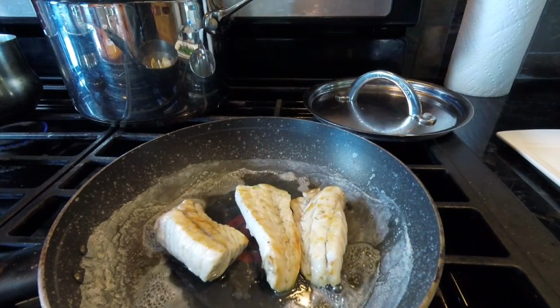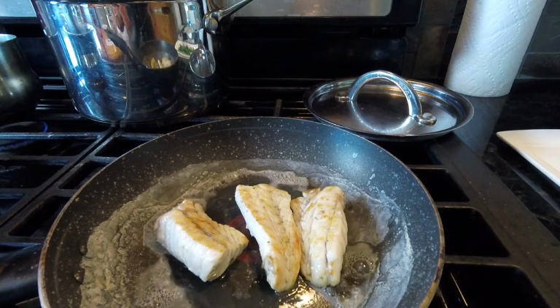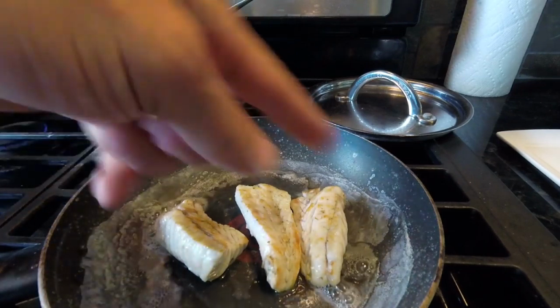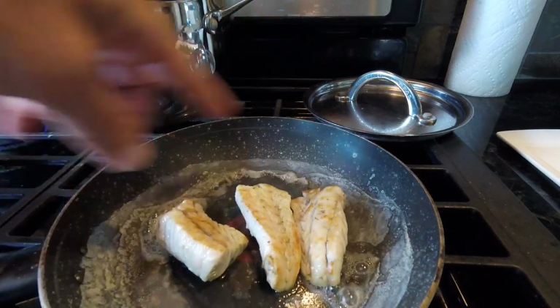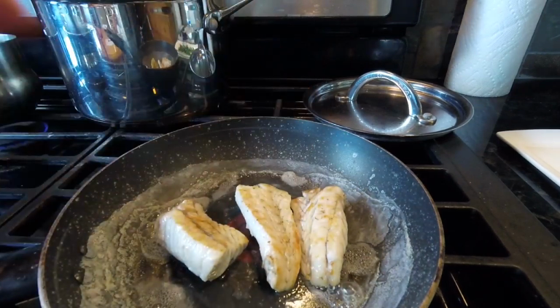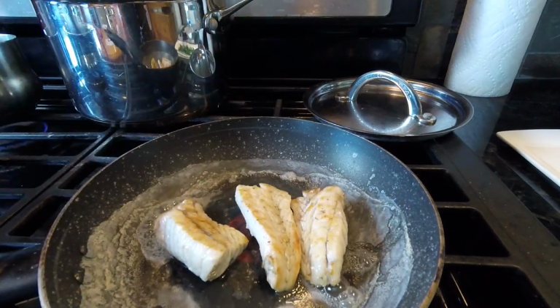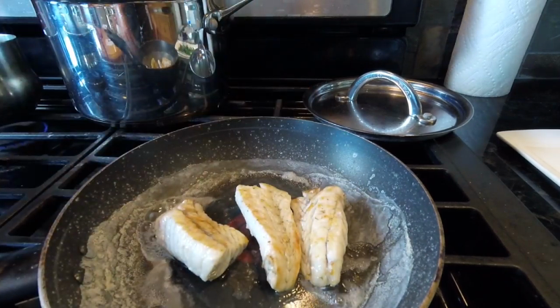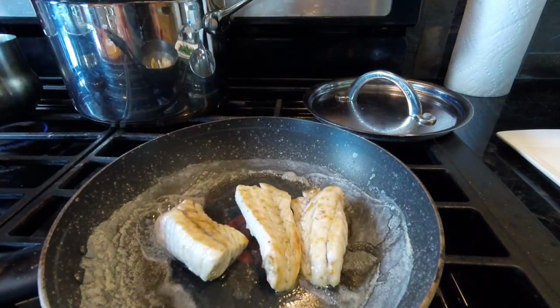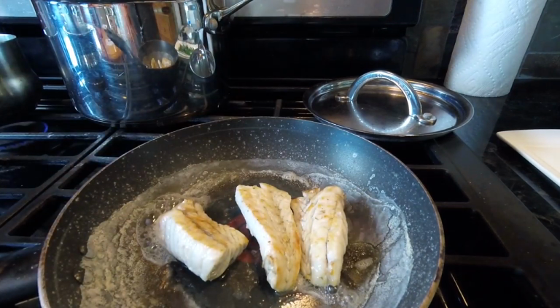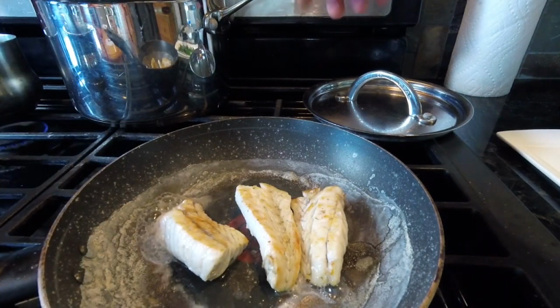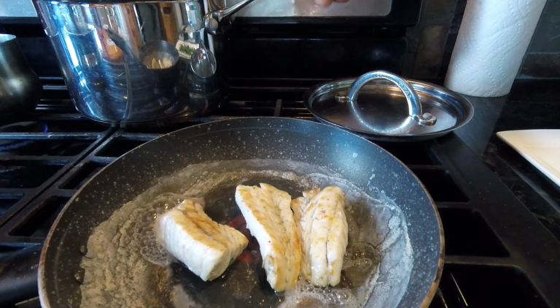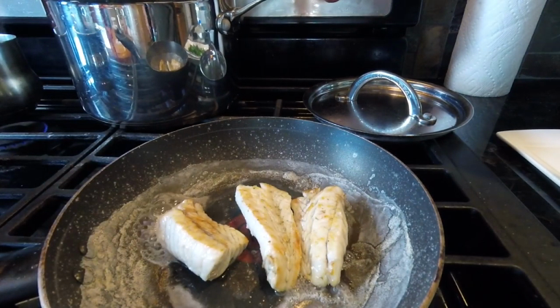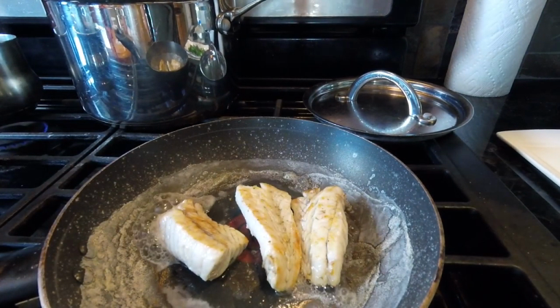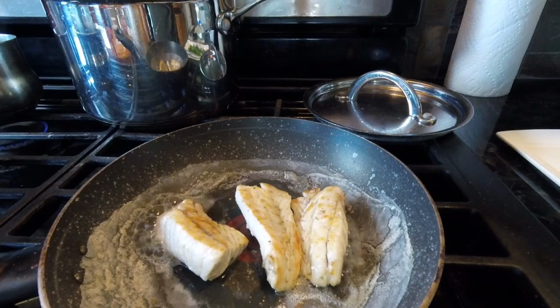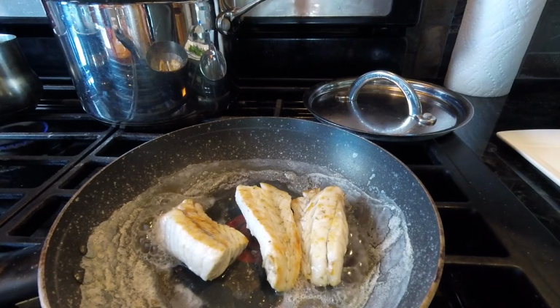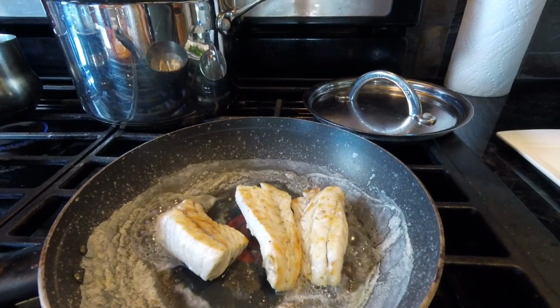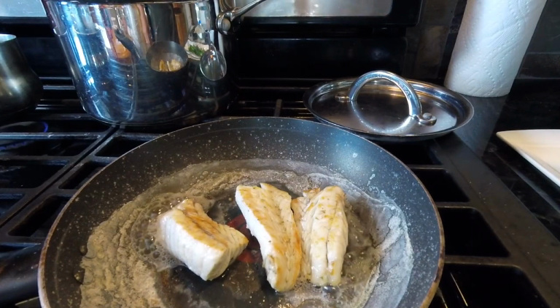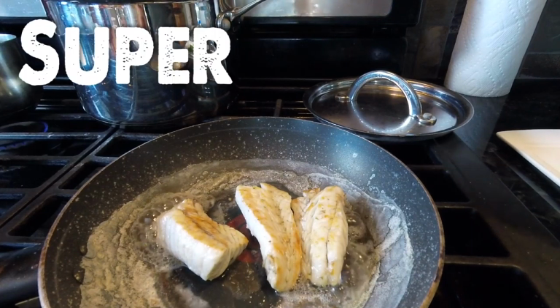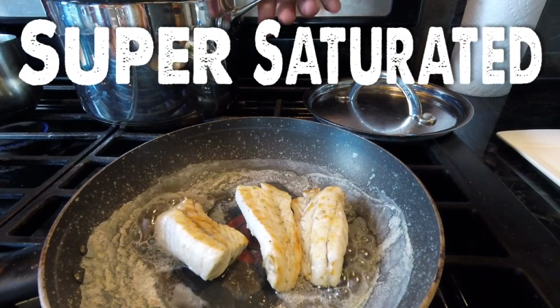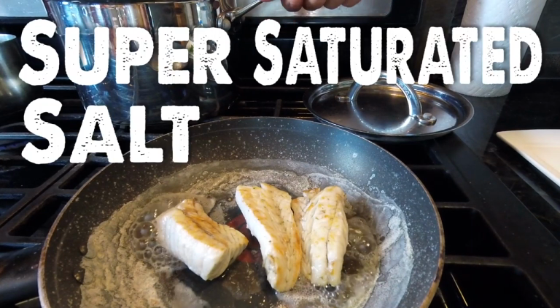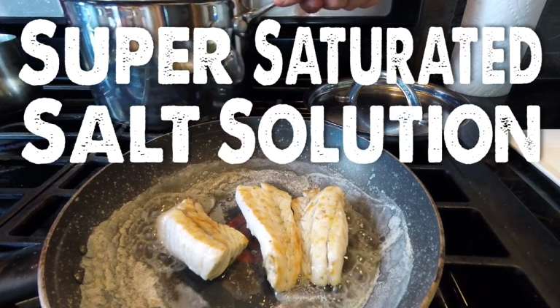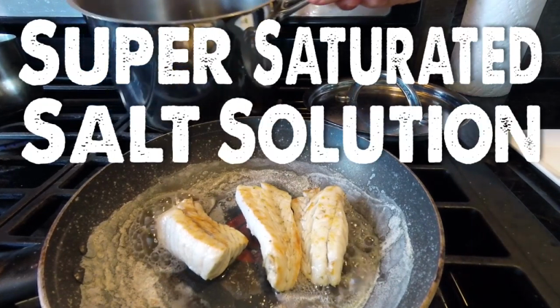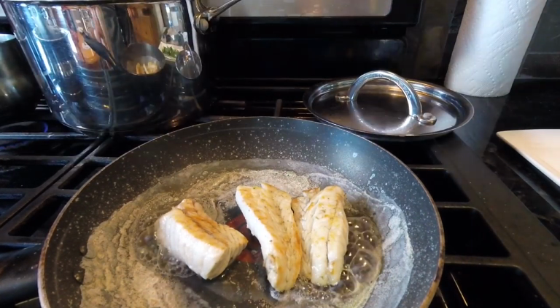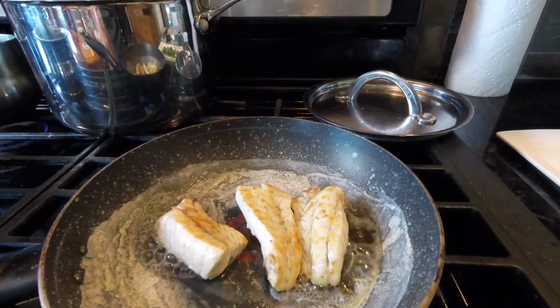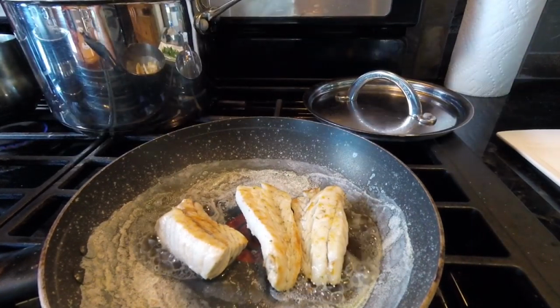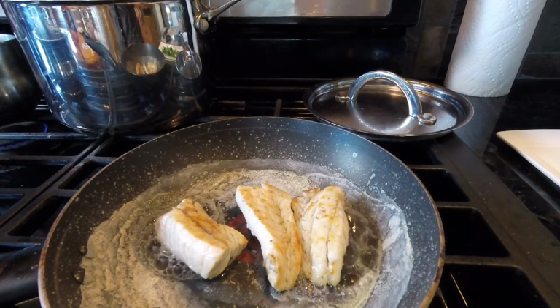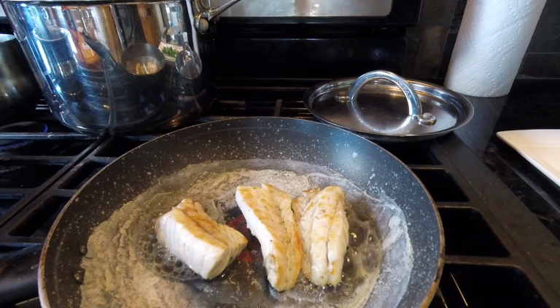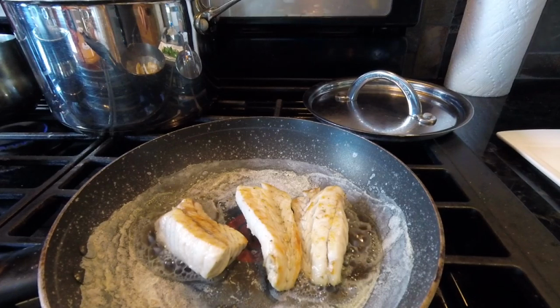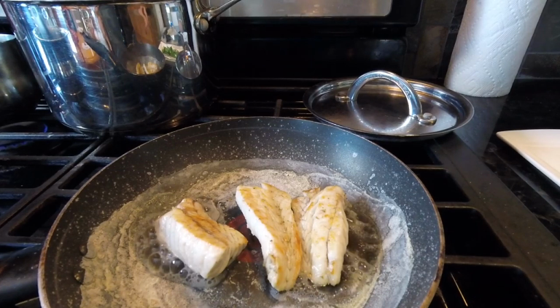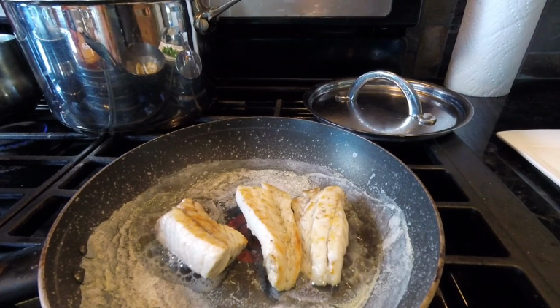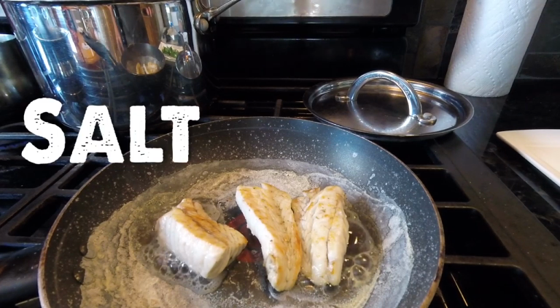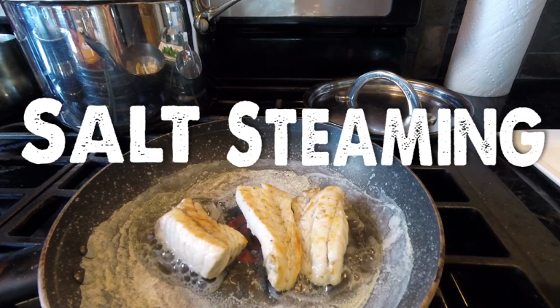The reason why it's getting all white around the edges is because what I just put in there was a couple of scoops of super-saturated salt solution. It's kind of like a salt poaching or salt steaming.